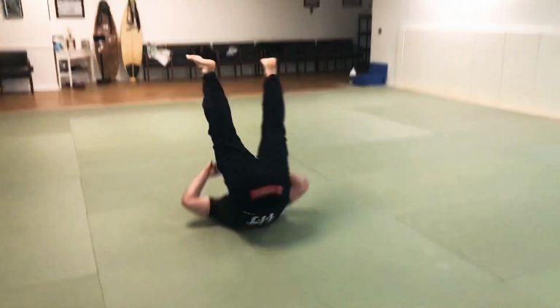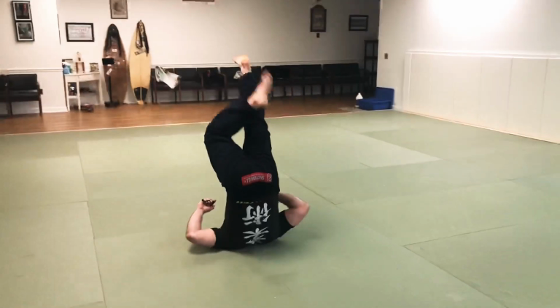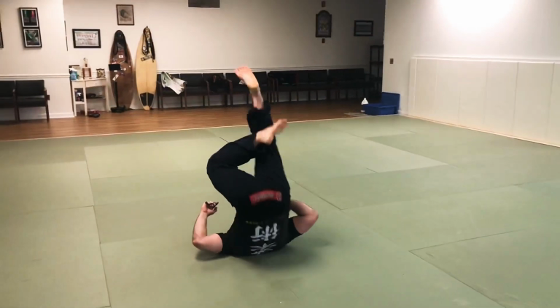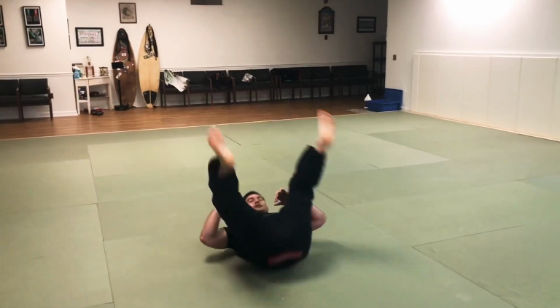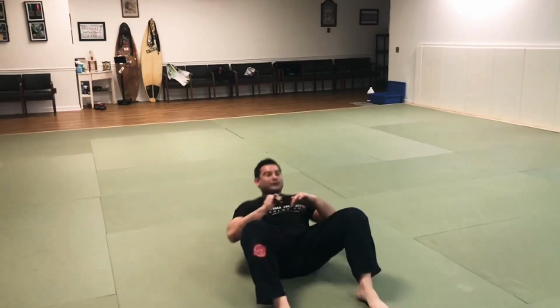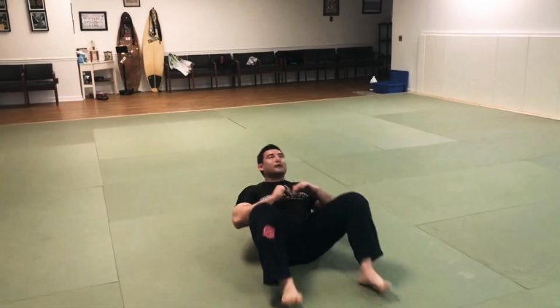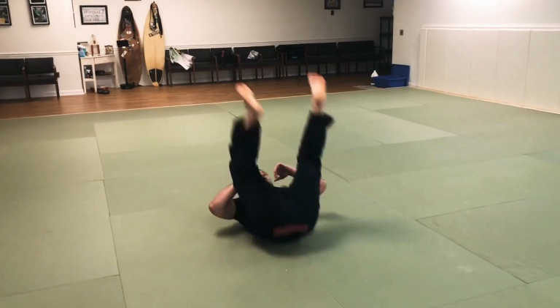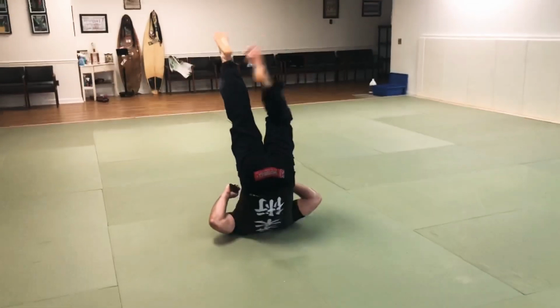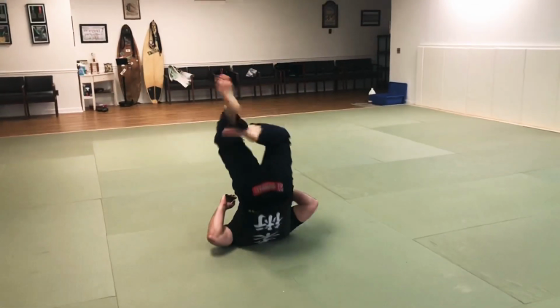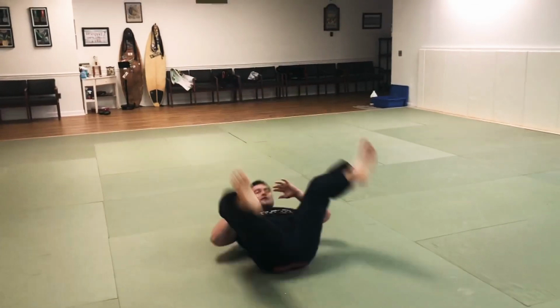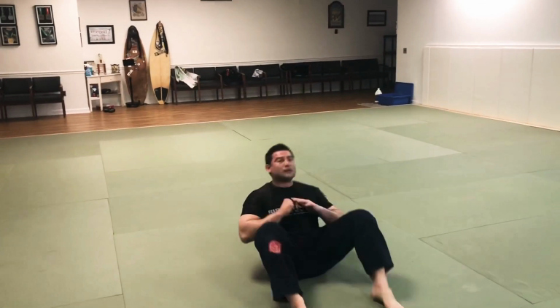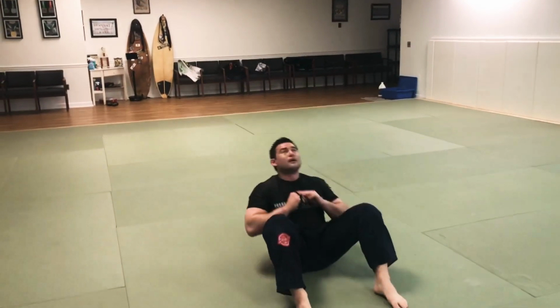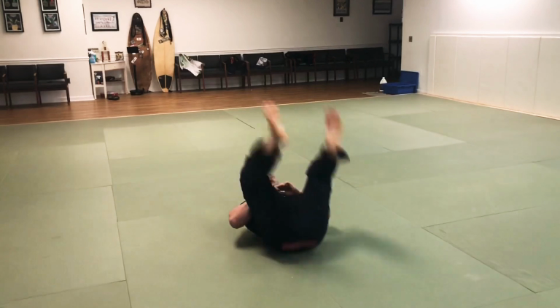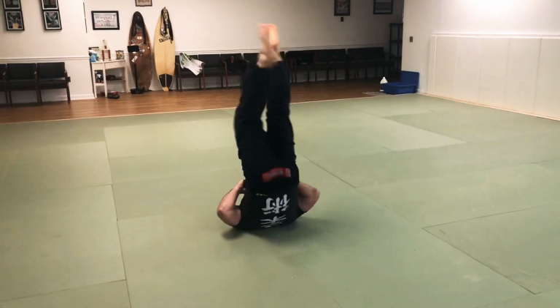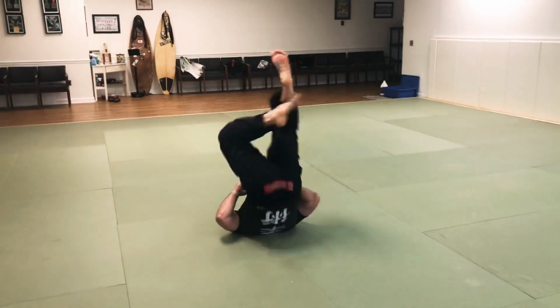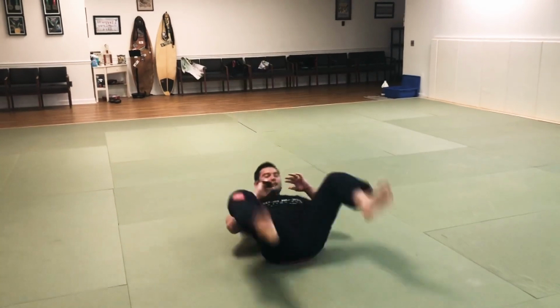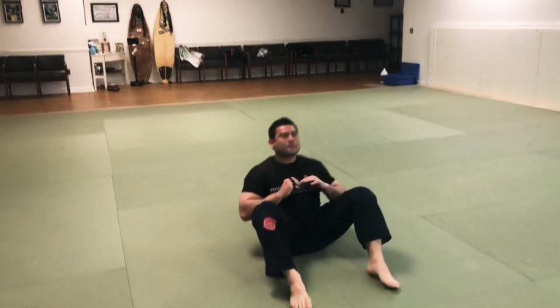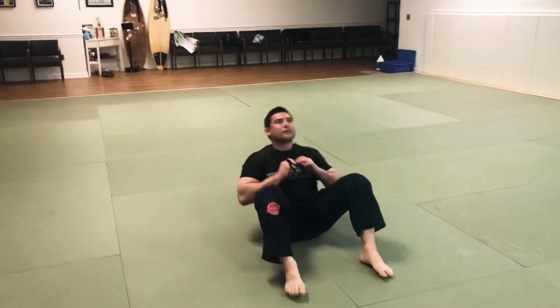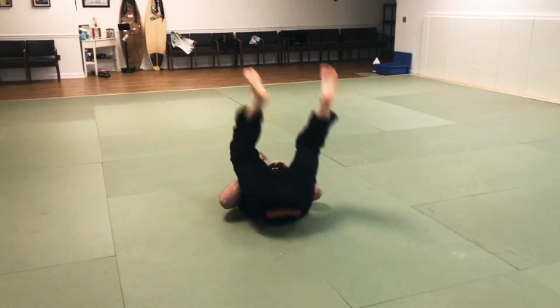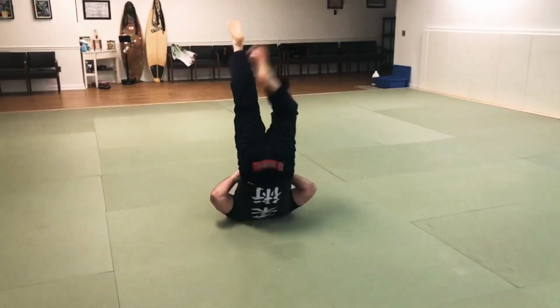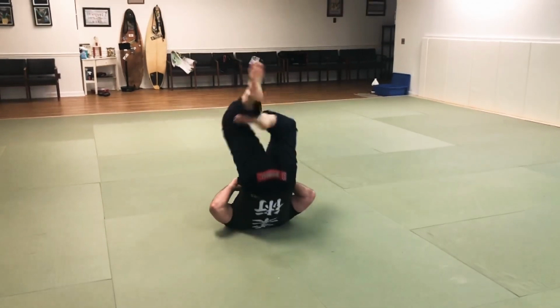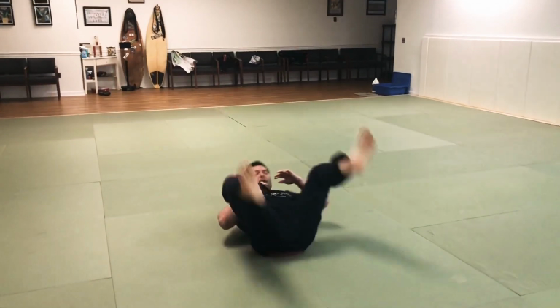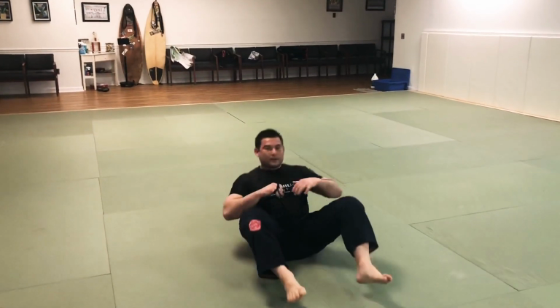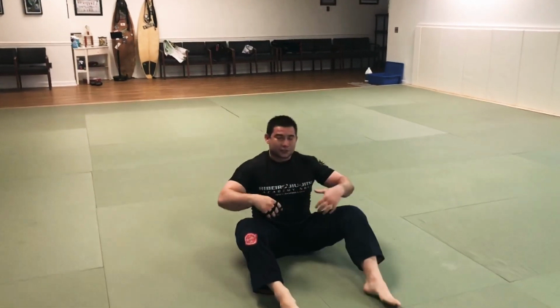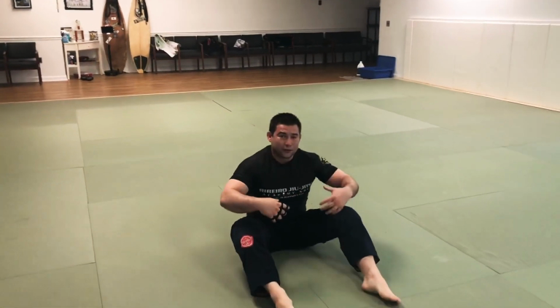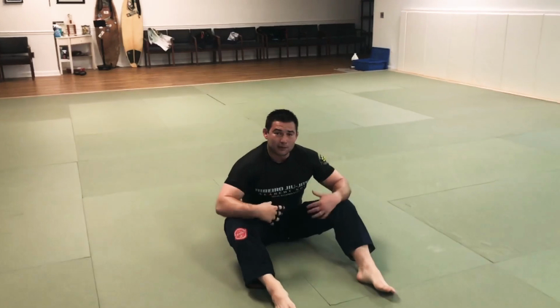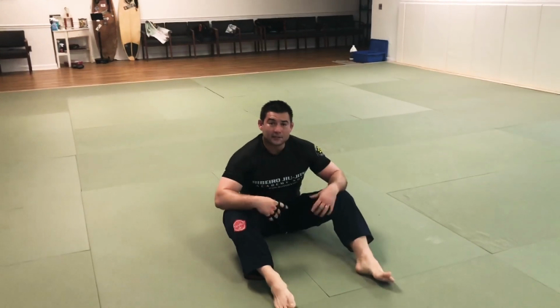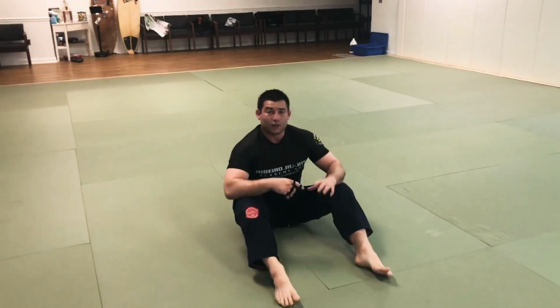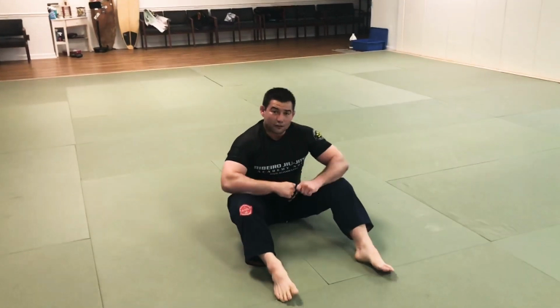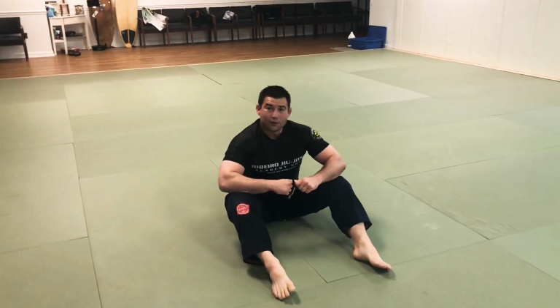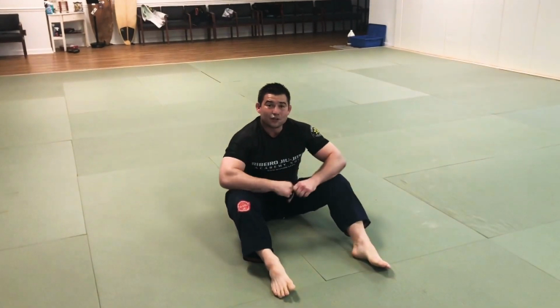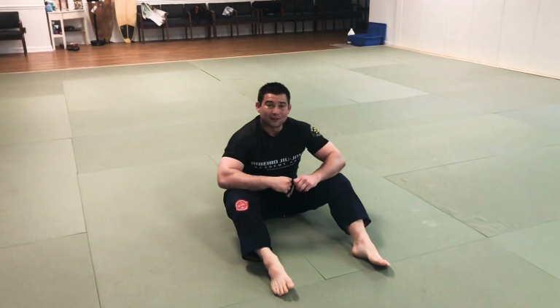Up, down, up — repeating the hip raise movement. This is great for your hip mobility, your figure four and your triangle steps.